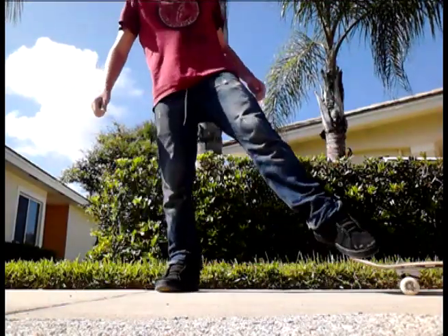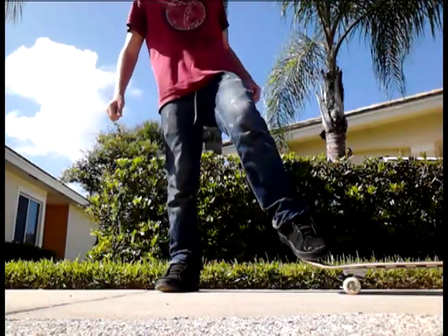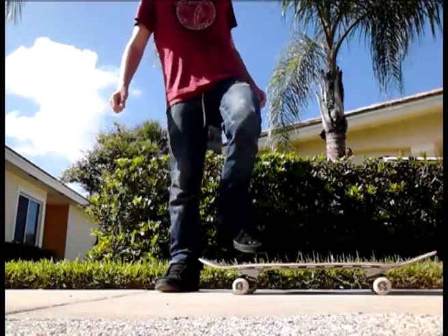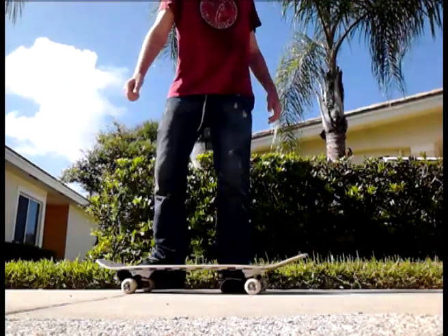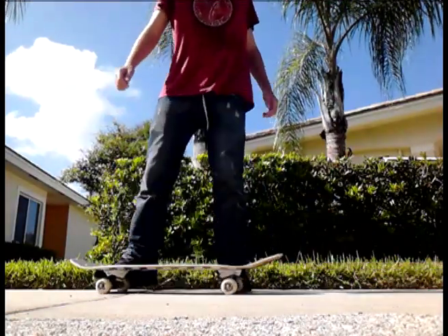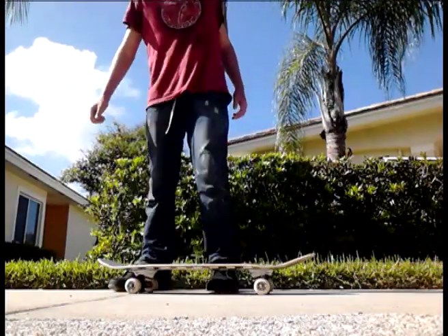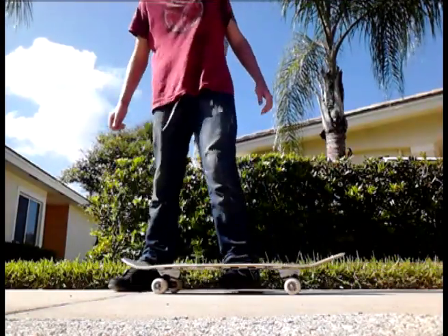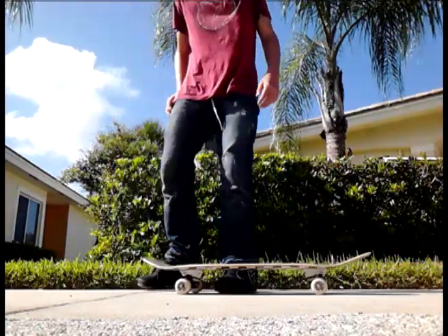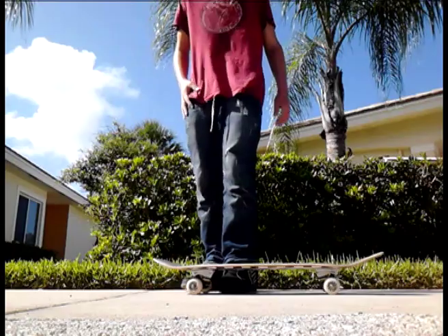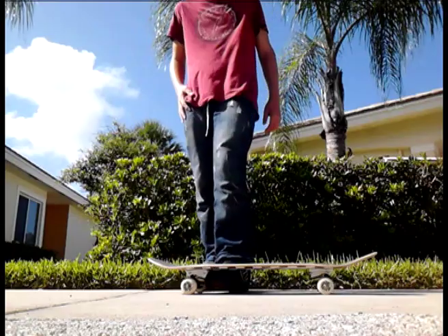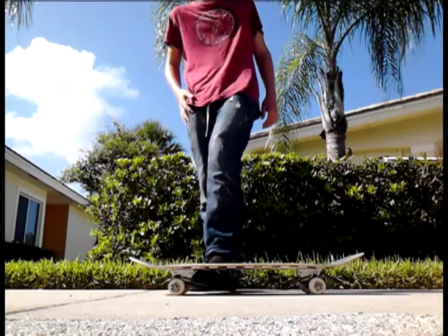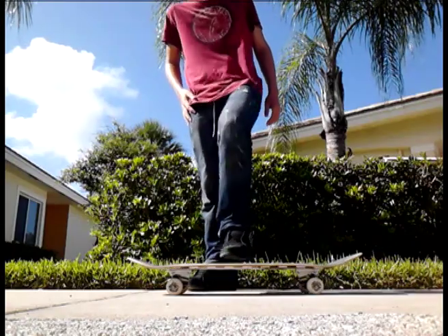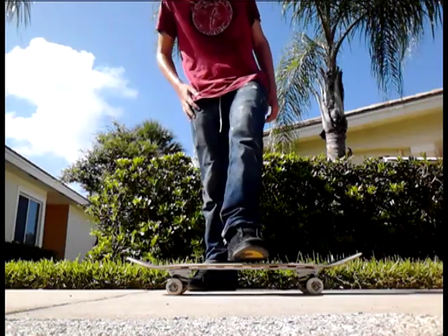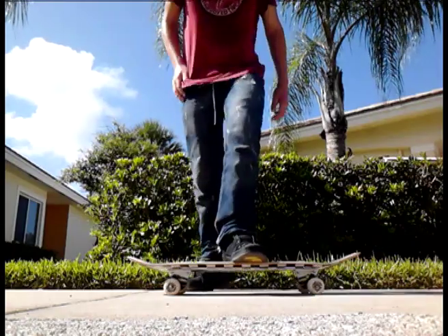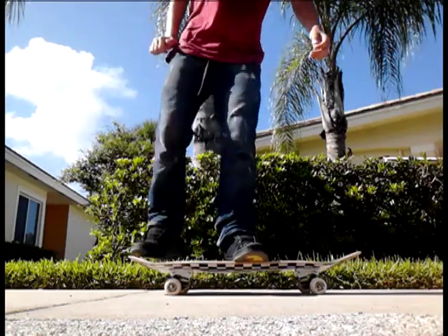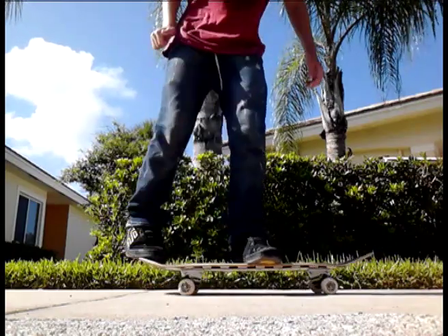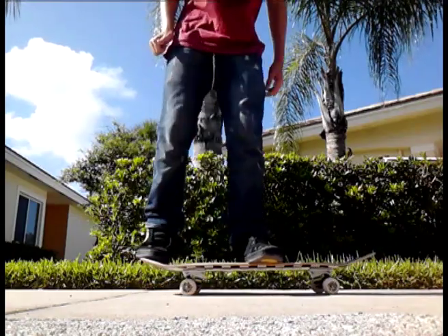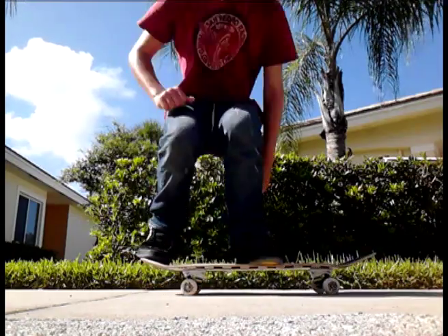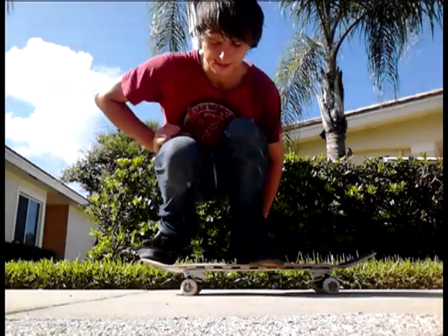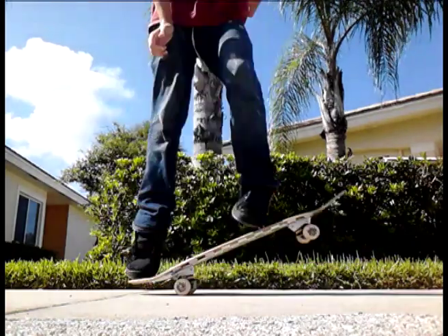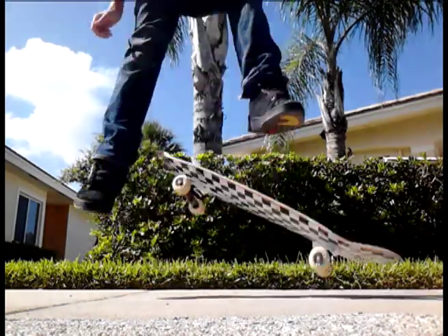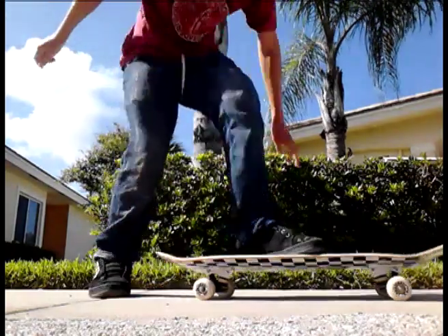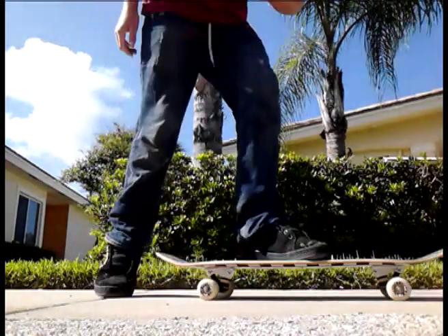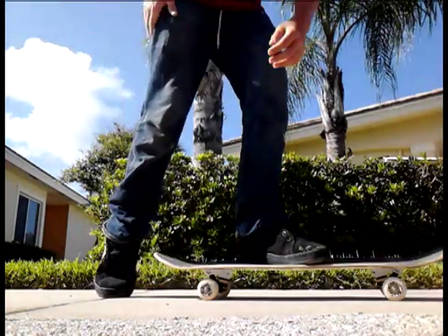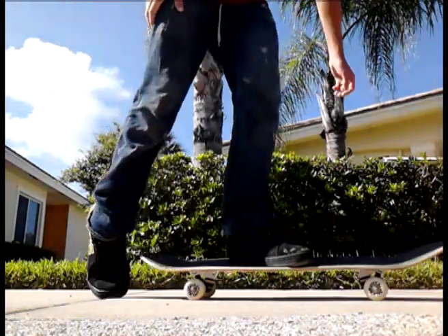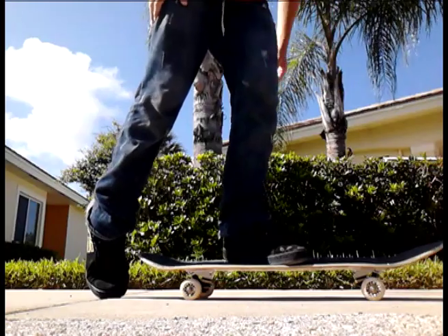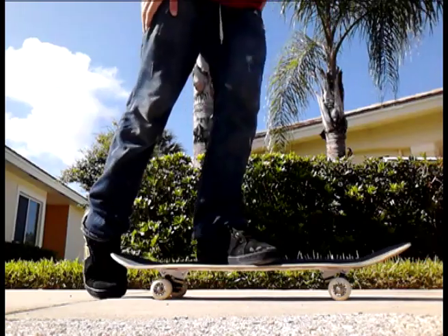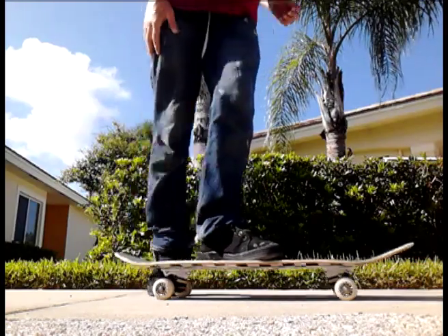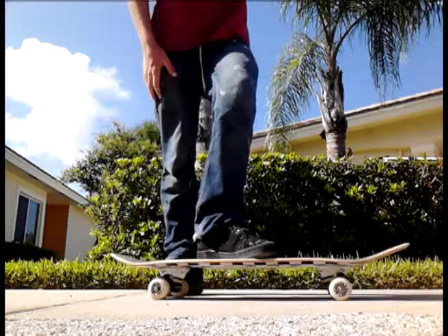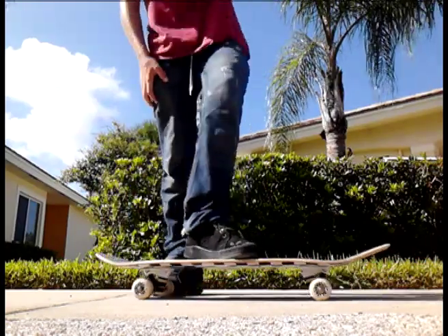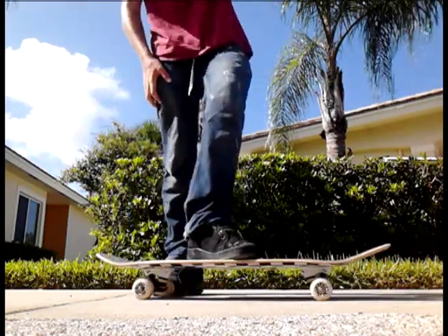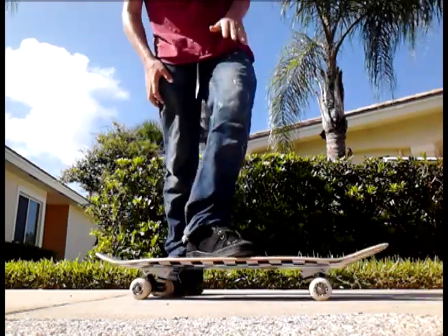The very first thing that I notice is that you're flying in front of your skateboard almost every time — your skateboard goes behind you and you go in front of it.